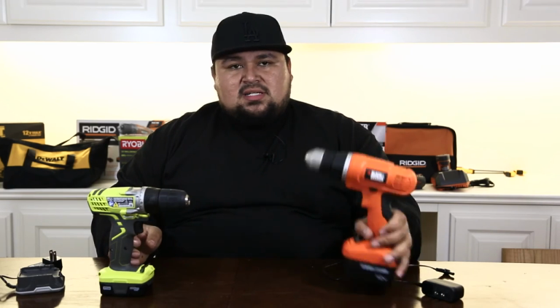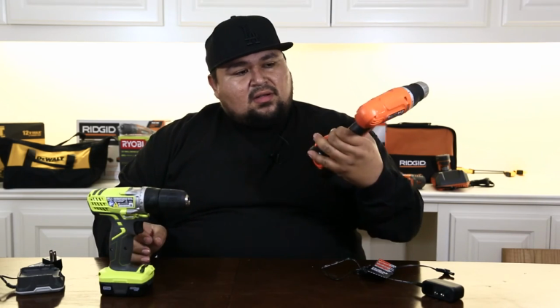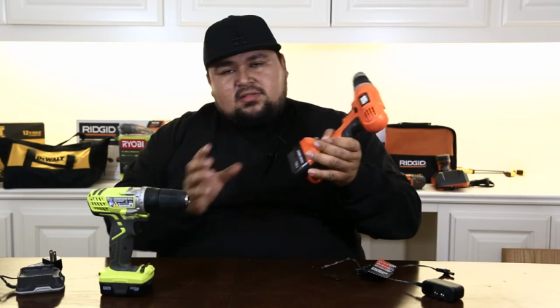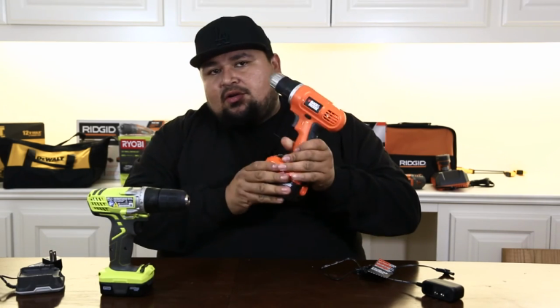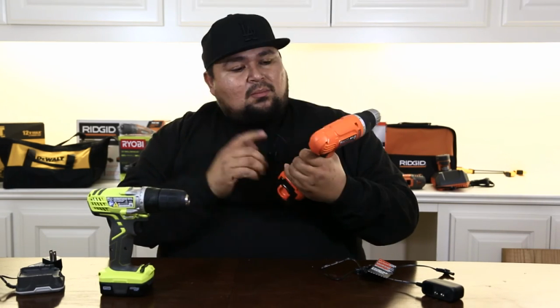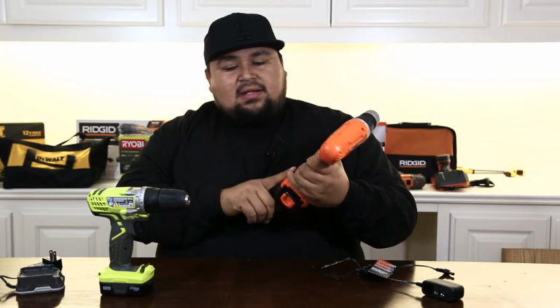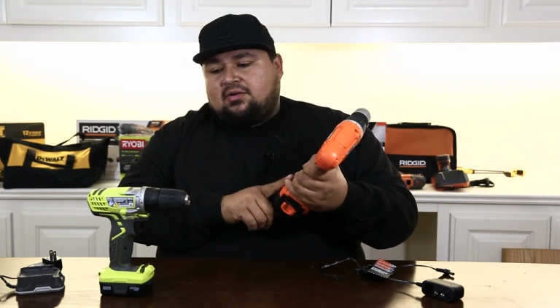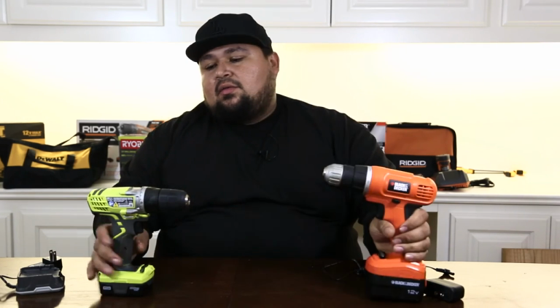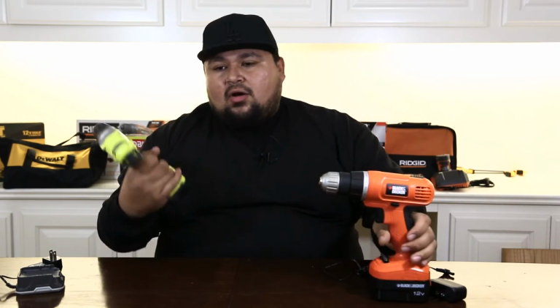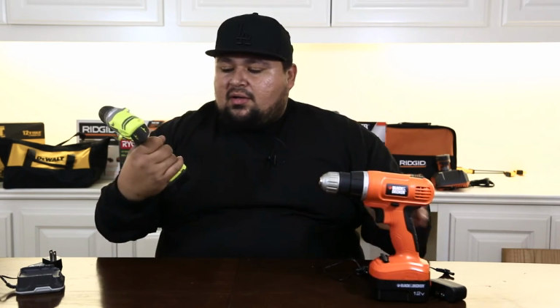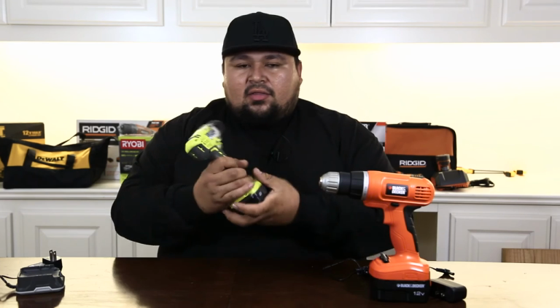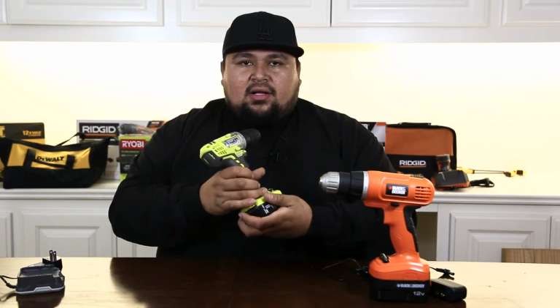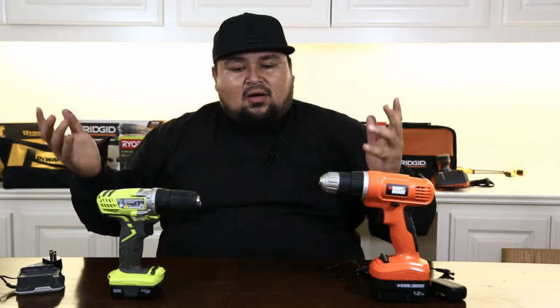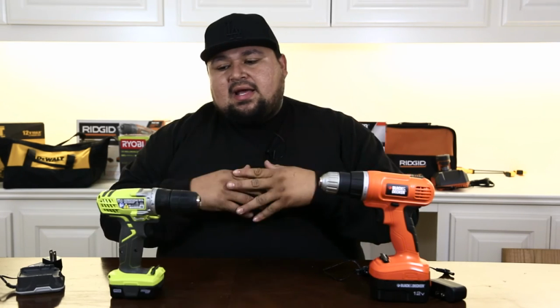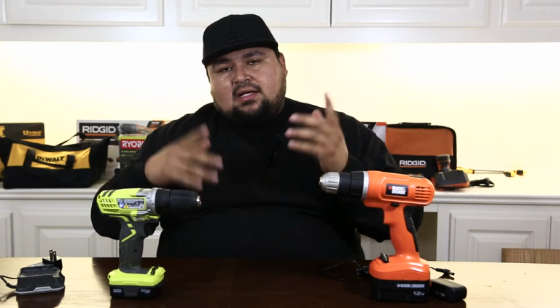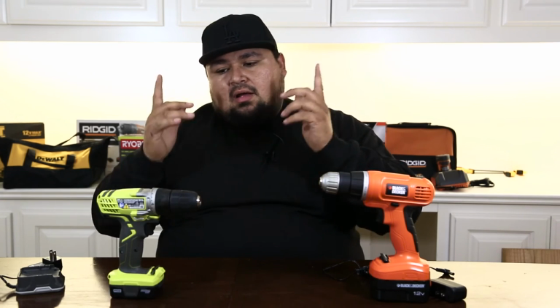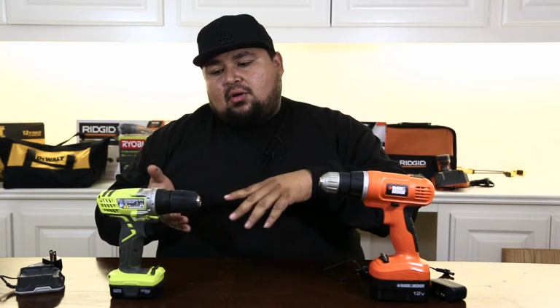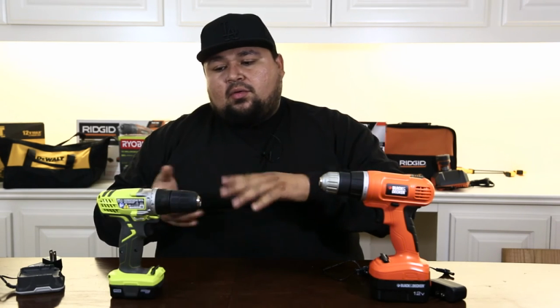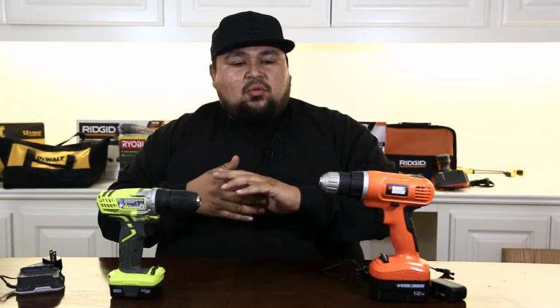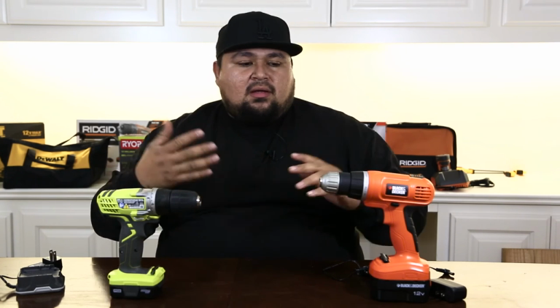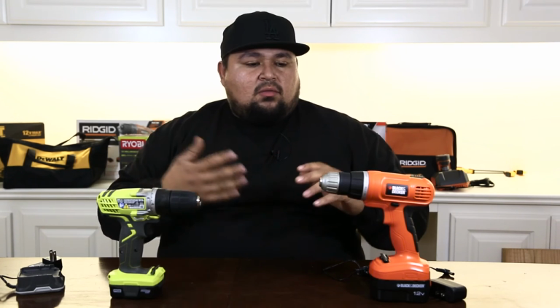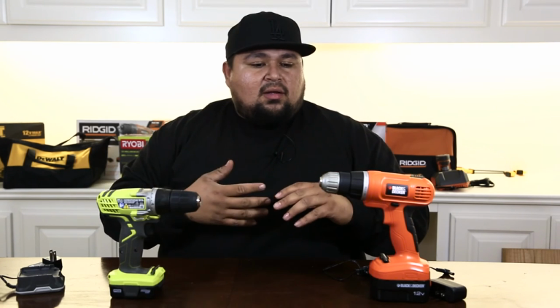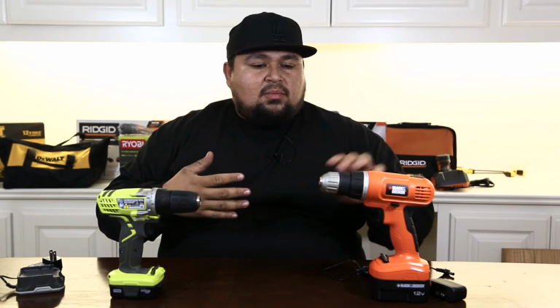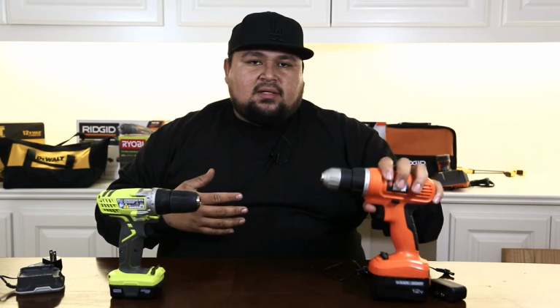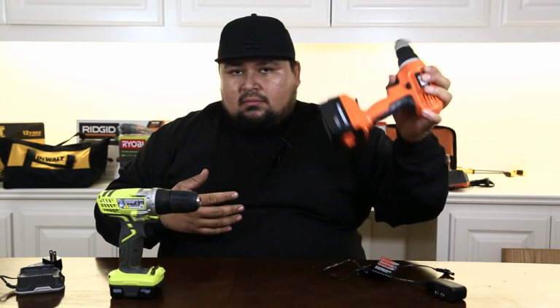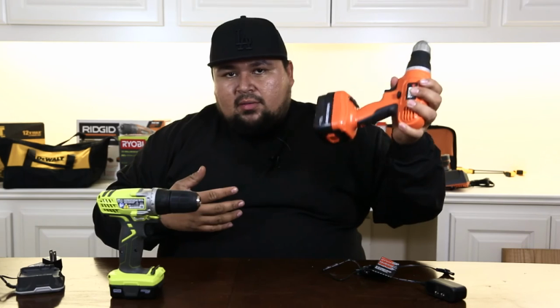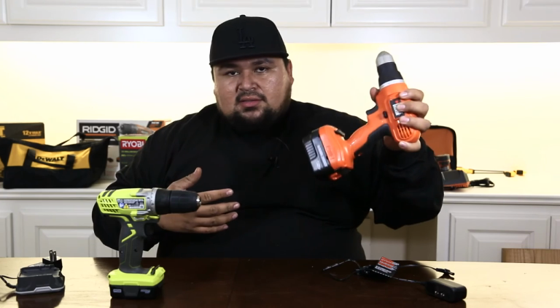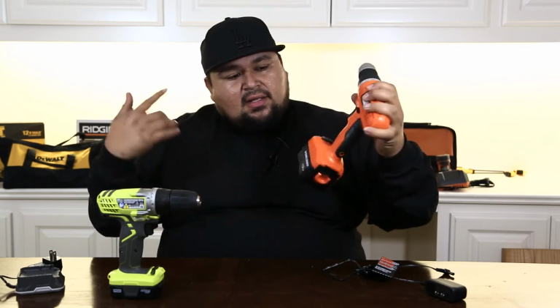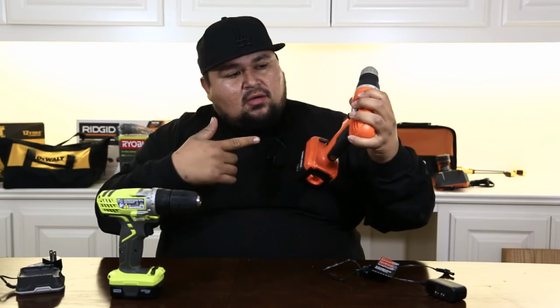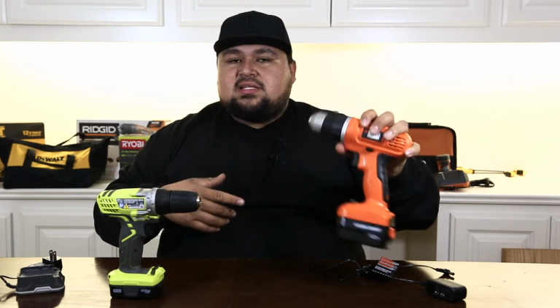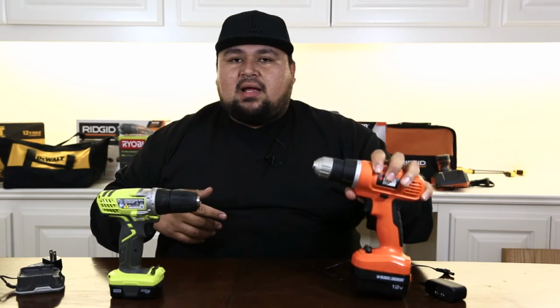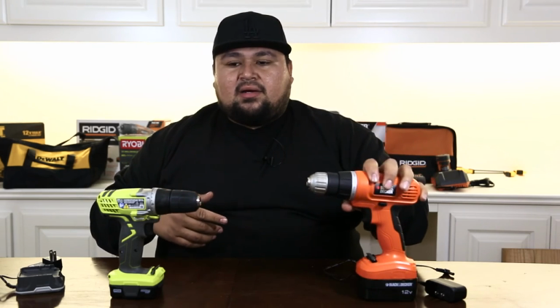As far as warranty, you're gonna get two years with the Black & Decker. With the Ryobi, you're gonna get three years. Hands down, I'd probably go with the Ryobi. But if you're on a budget, 30 bucks all day — go ahead and take the Black & Decker.